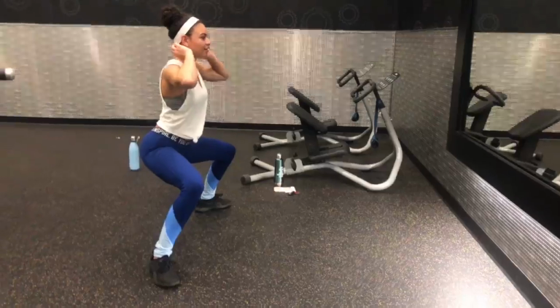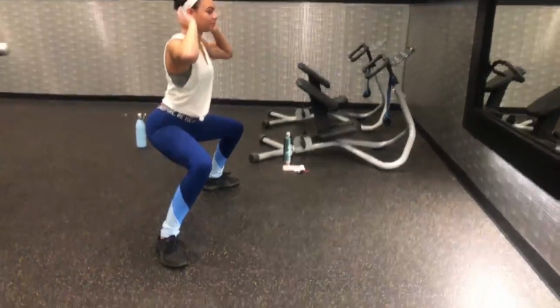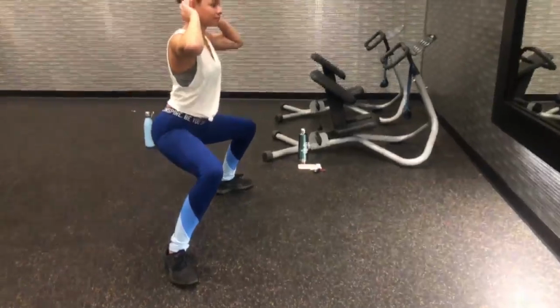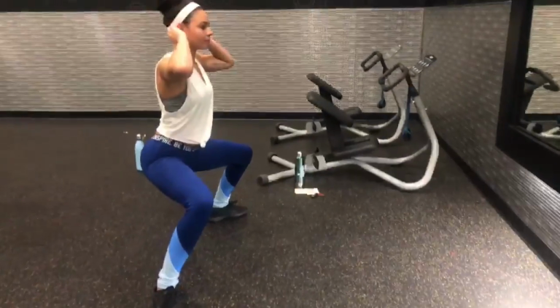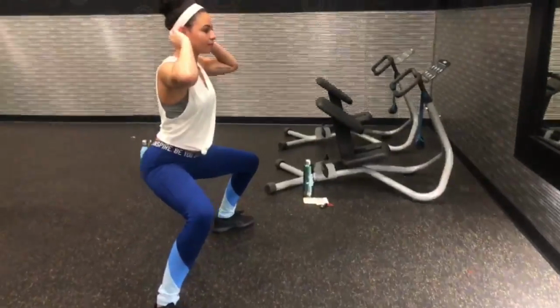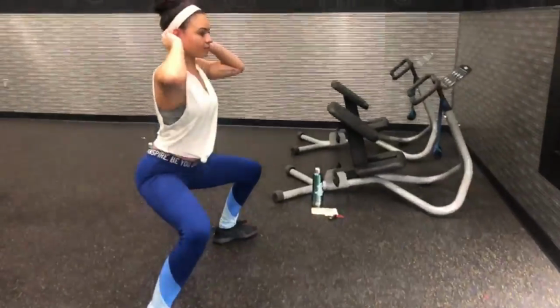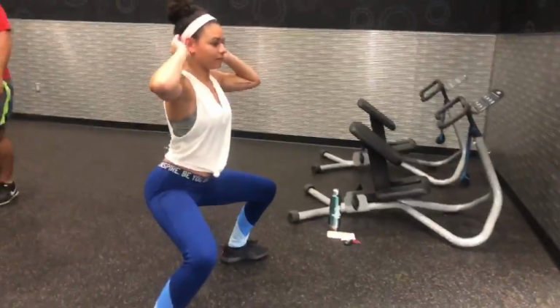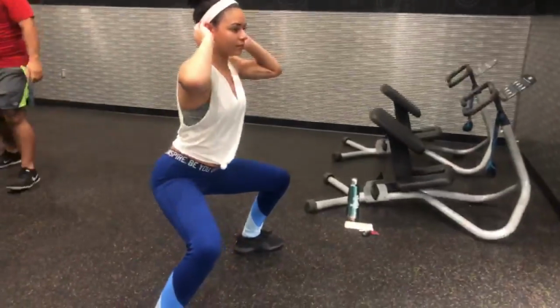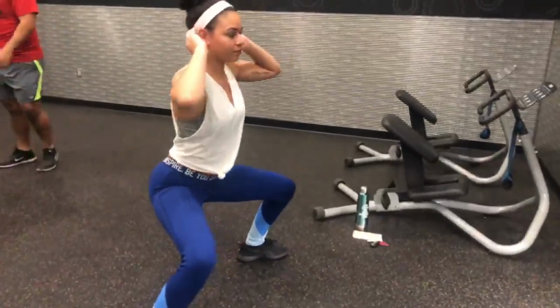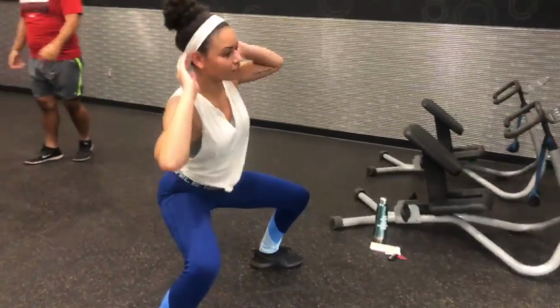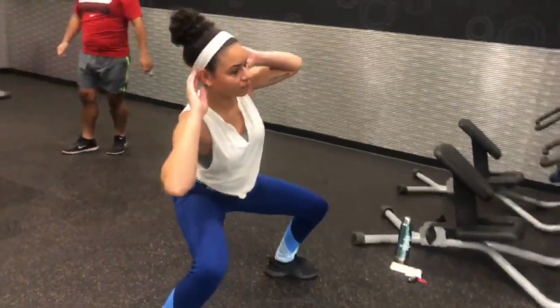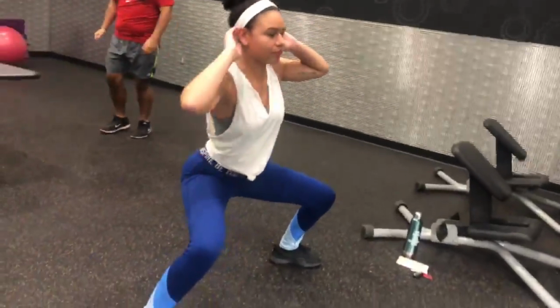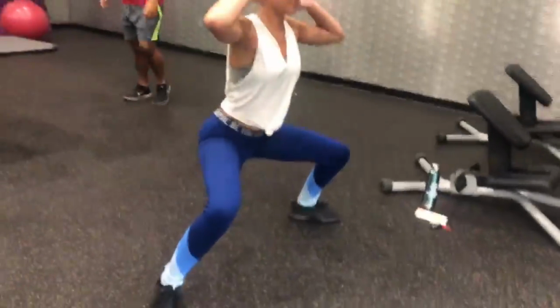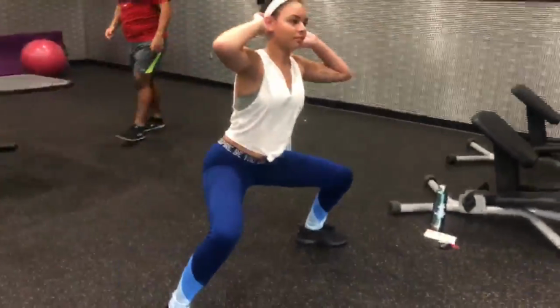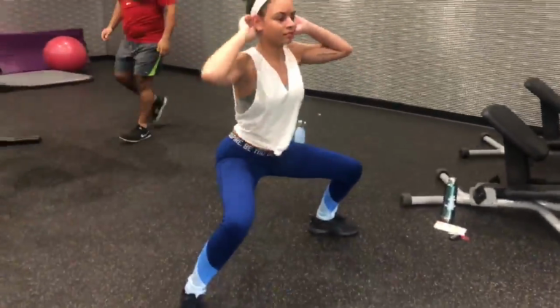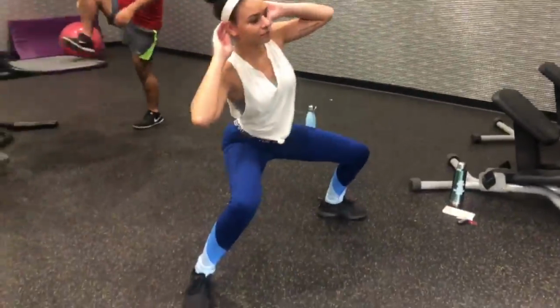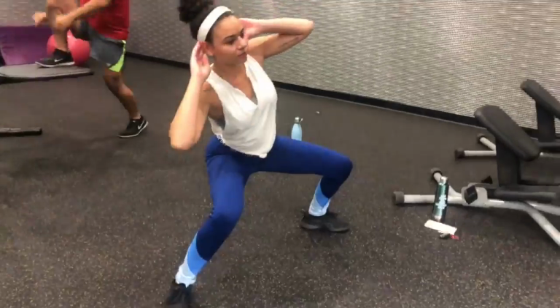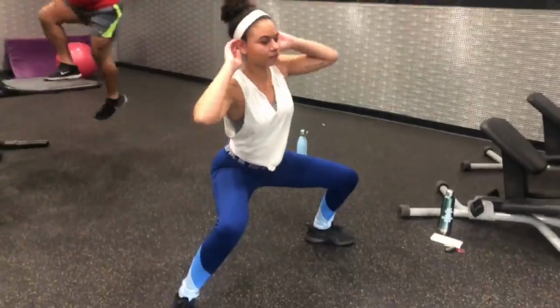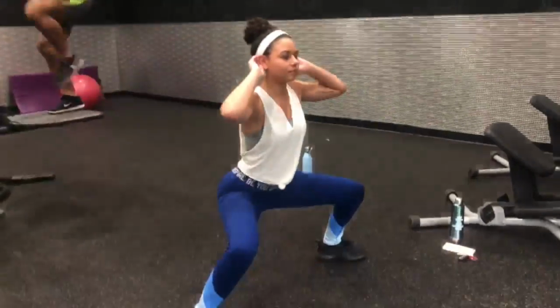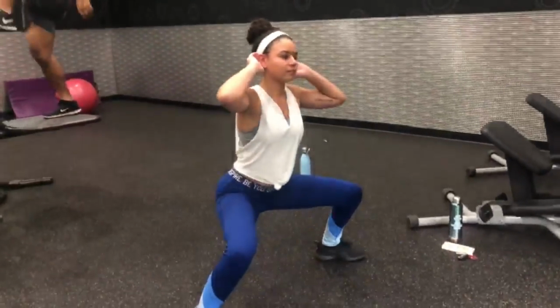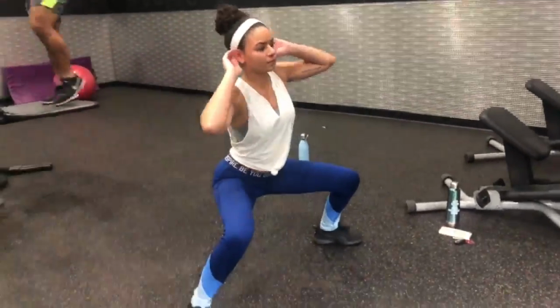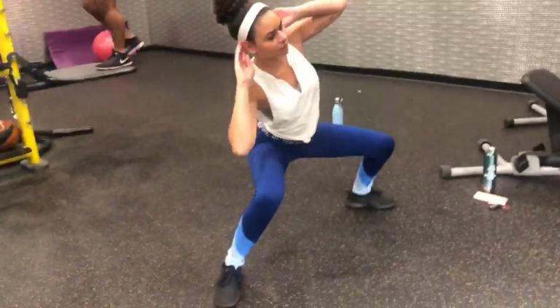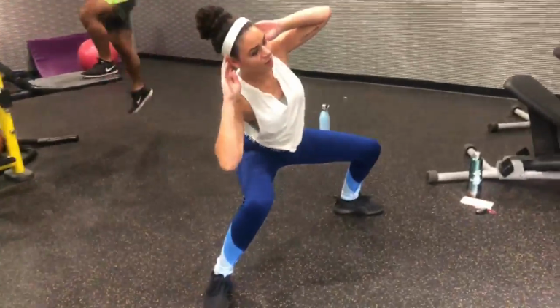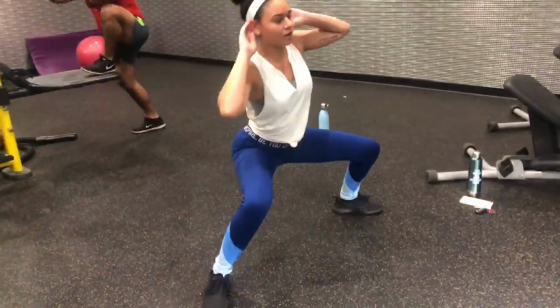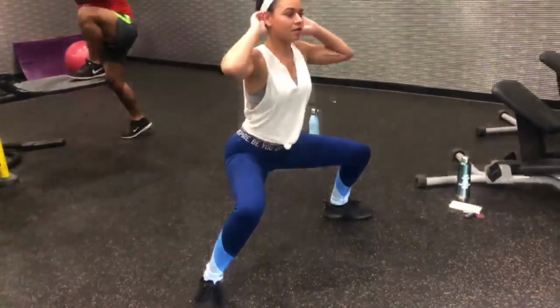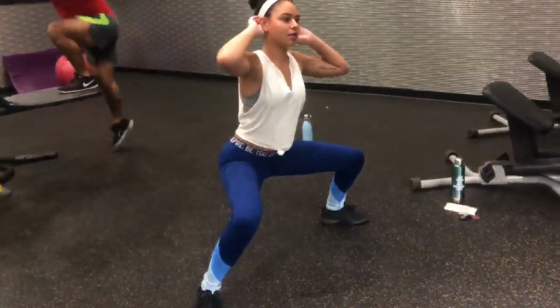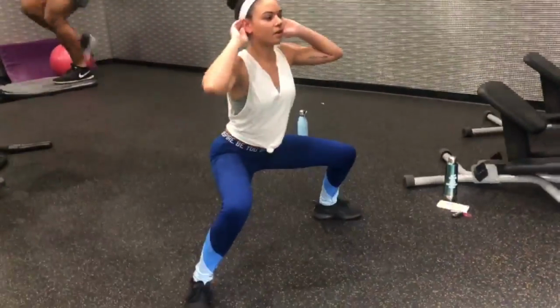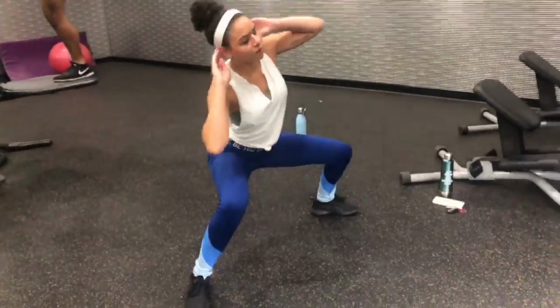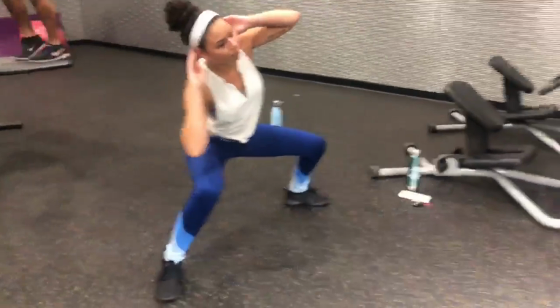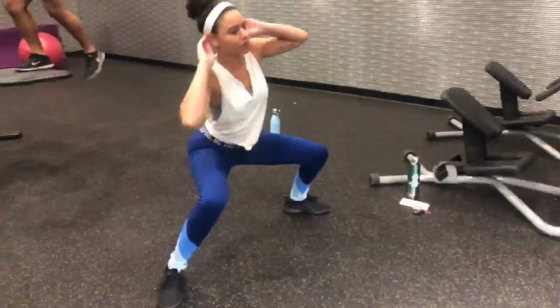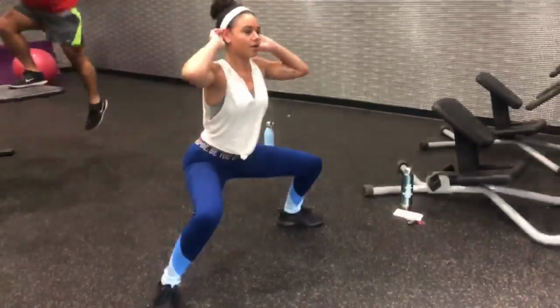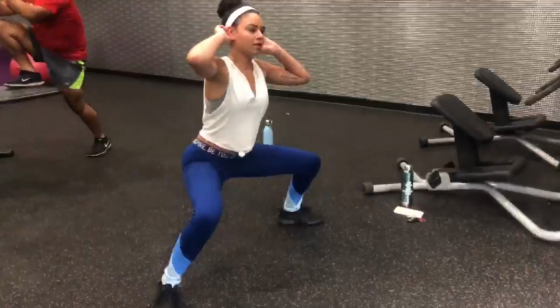Alright, sumo squat side bend. Go over to one side — her hands are behind her head, dropping elbow down to the knee. Look at her knees, they're at 90 degrees. Do this for 20 seconds.